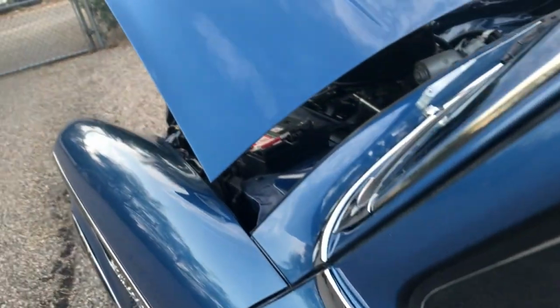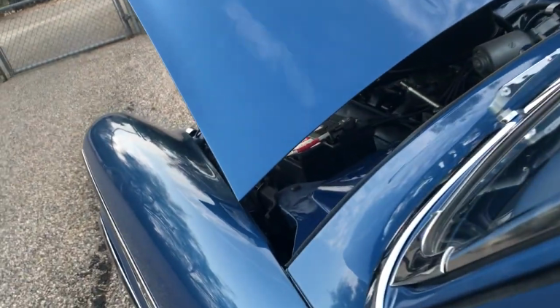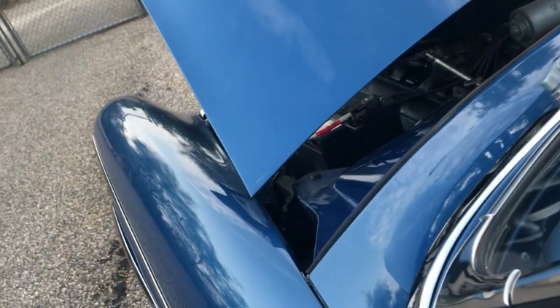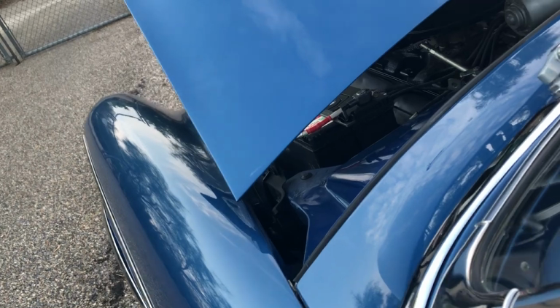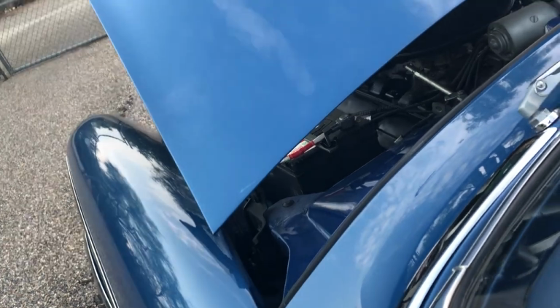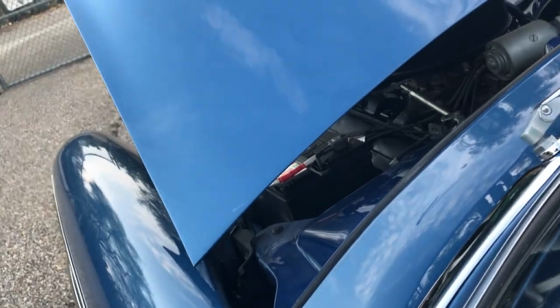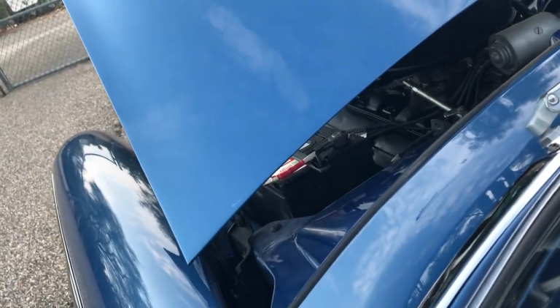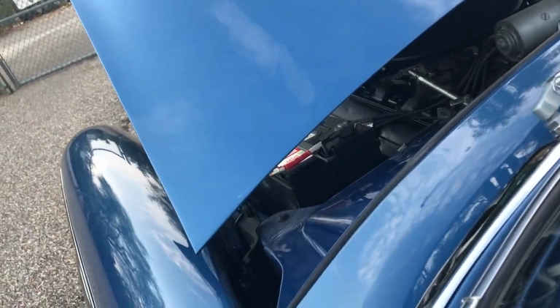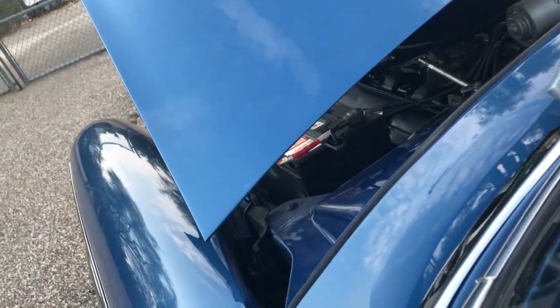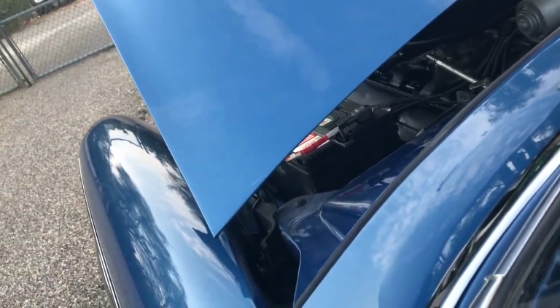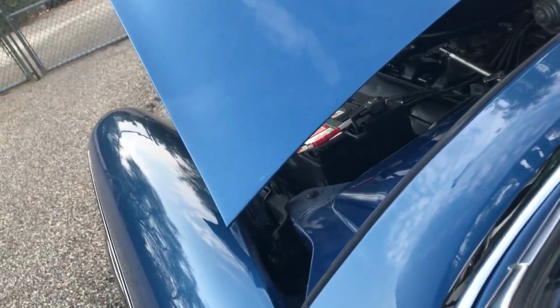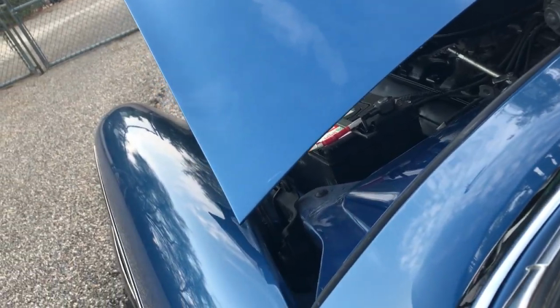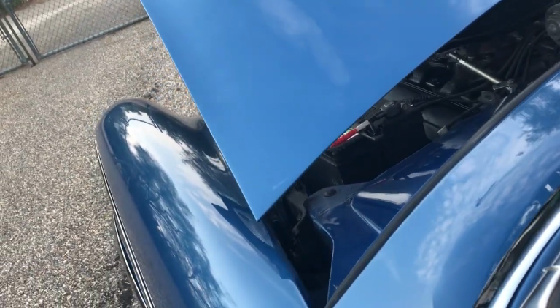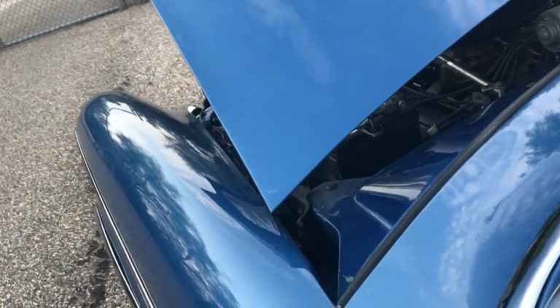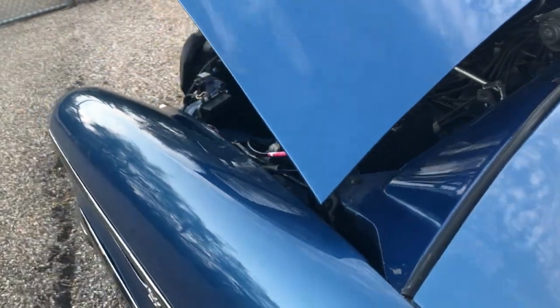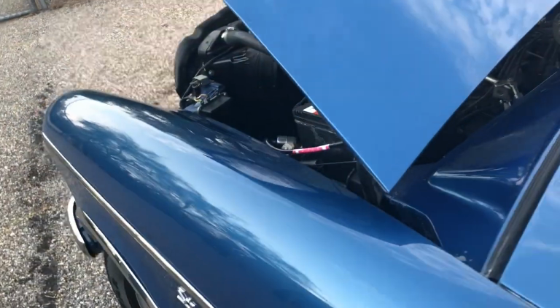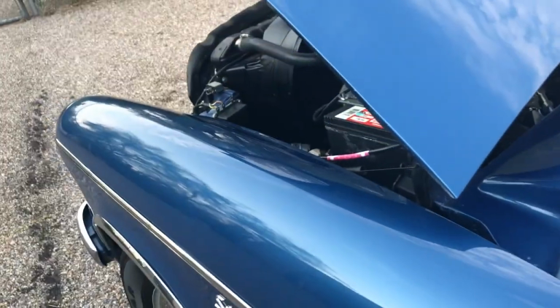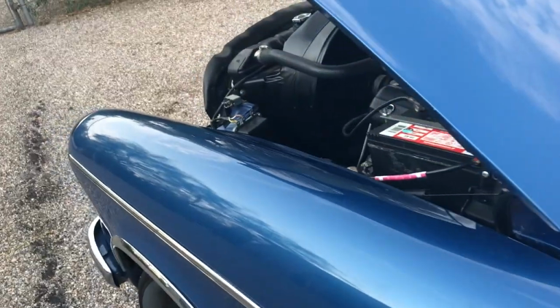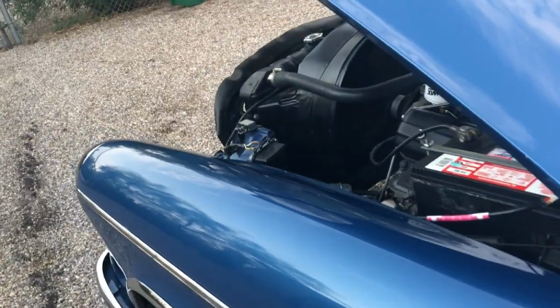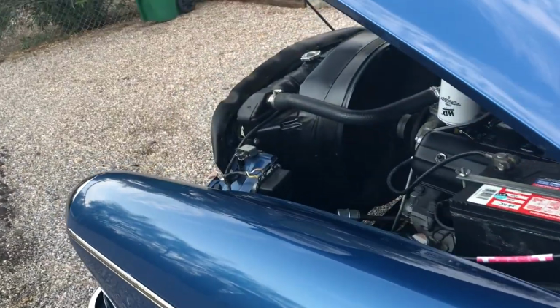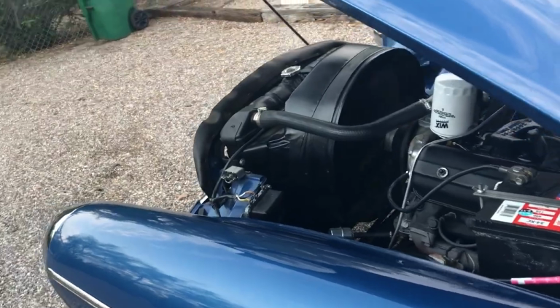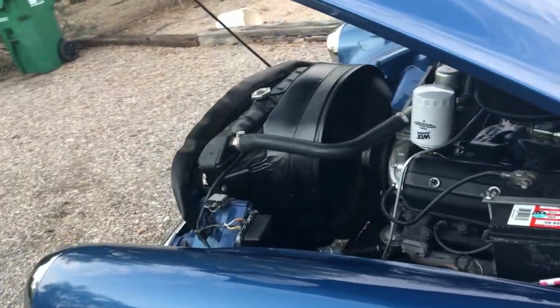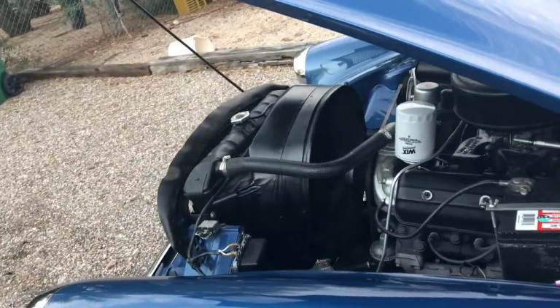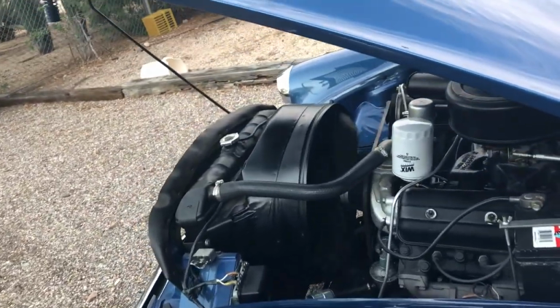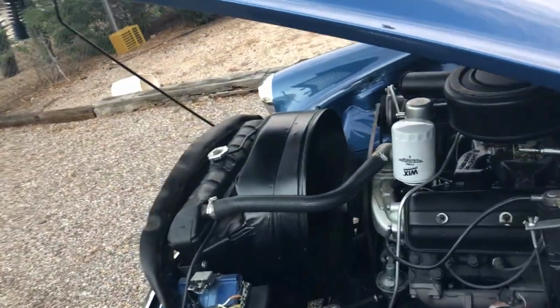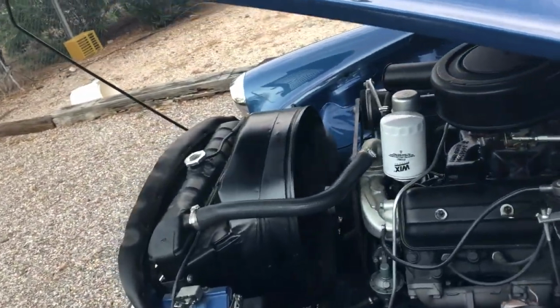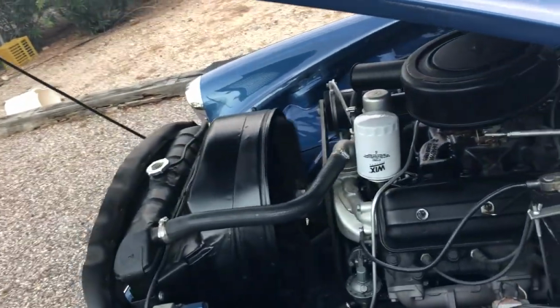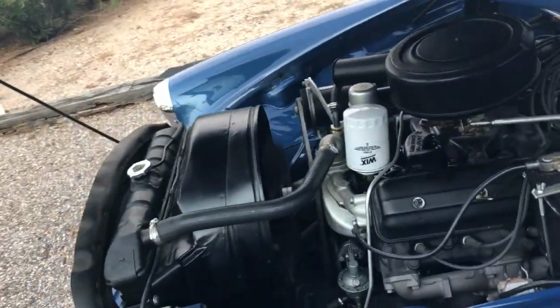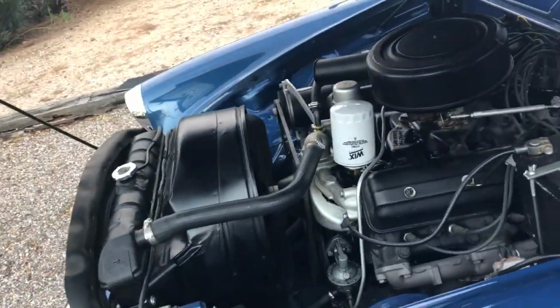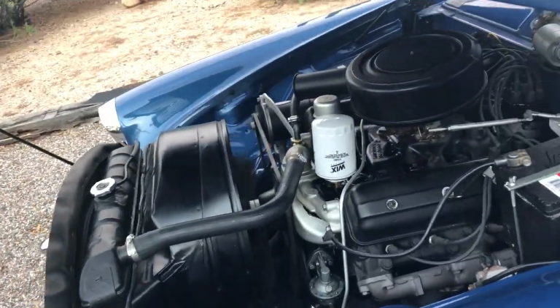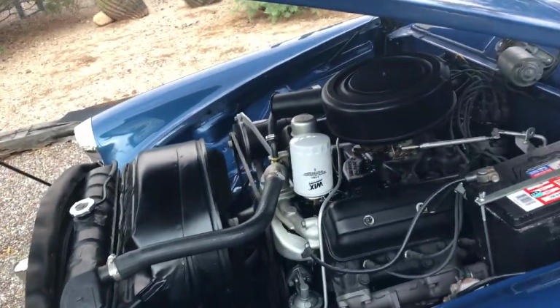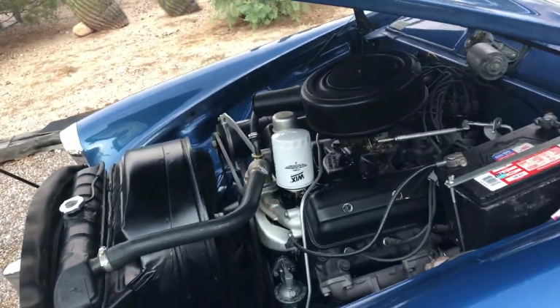The thing really purrs. Starts up so easily, idles smoothly.